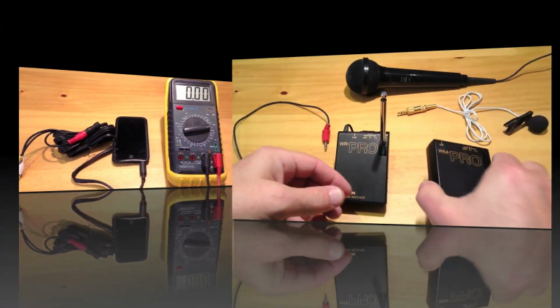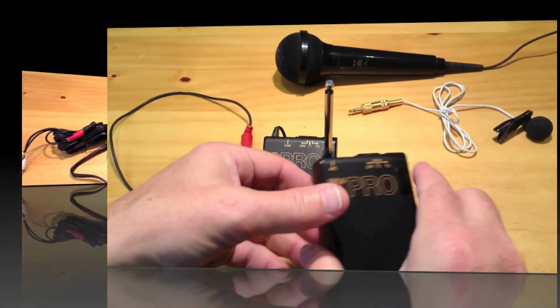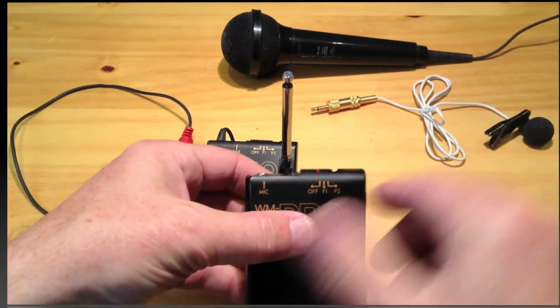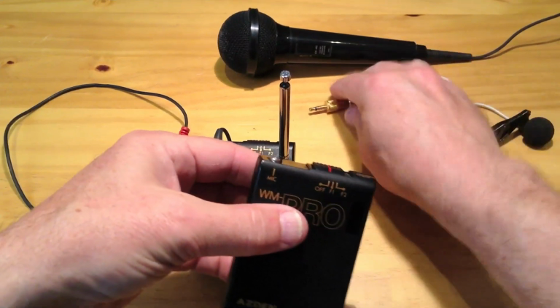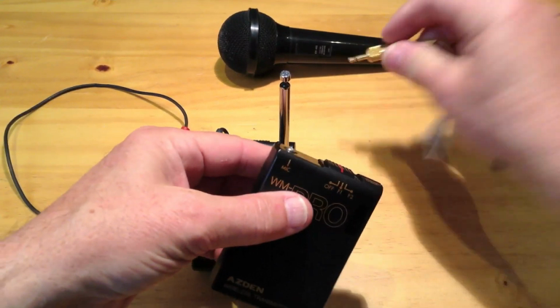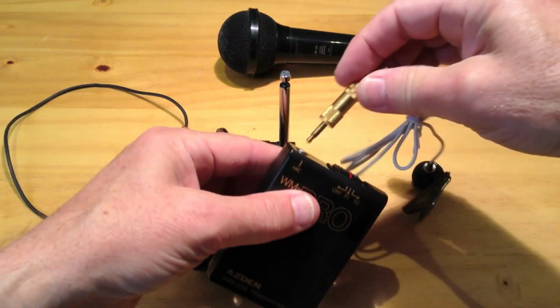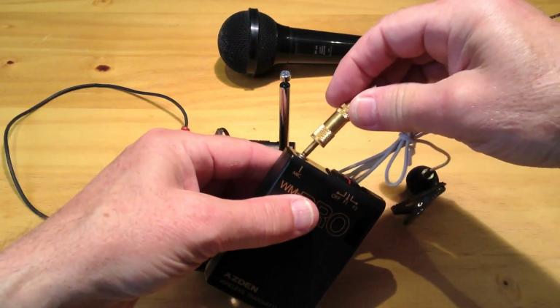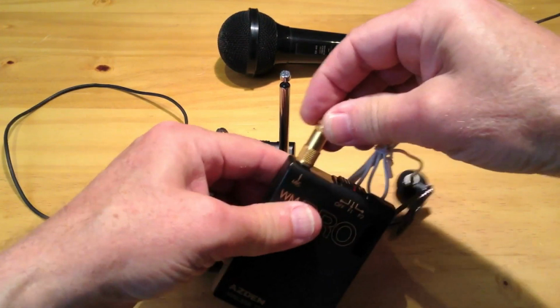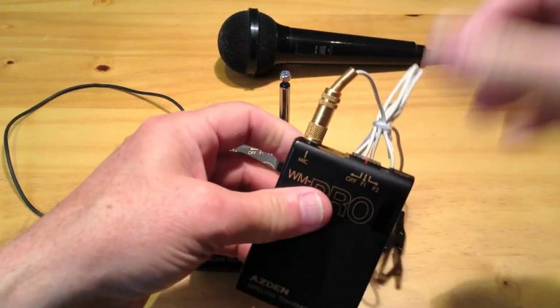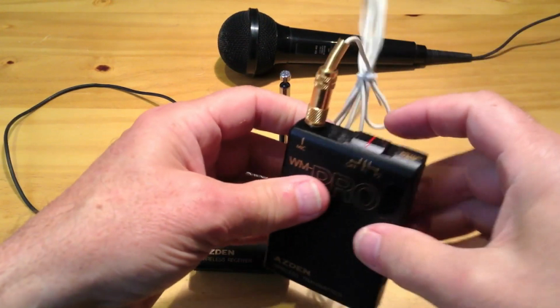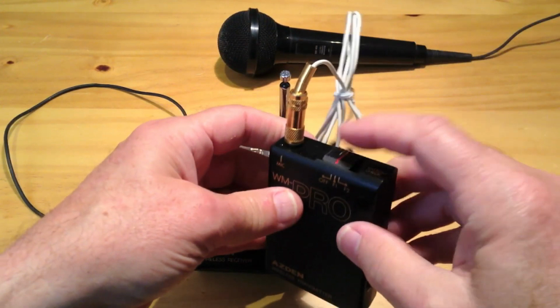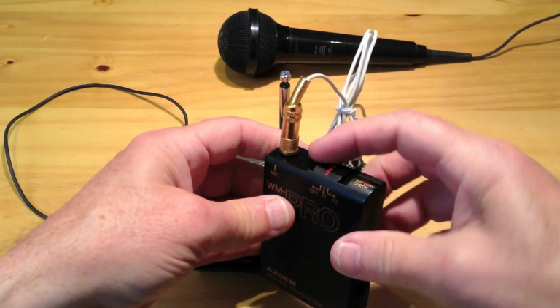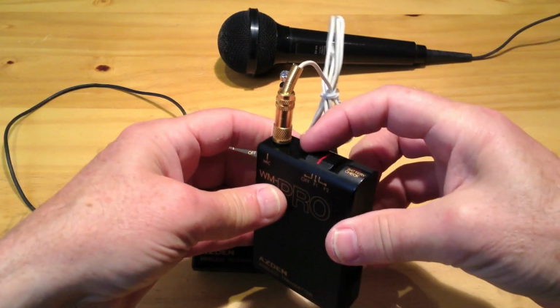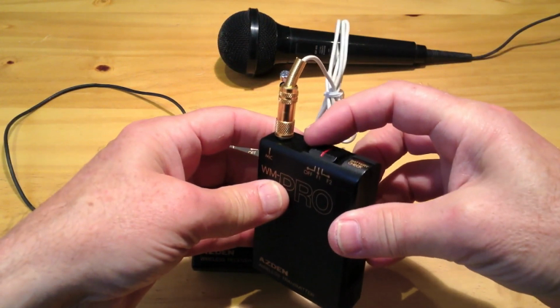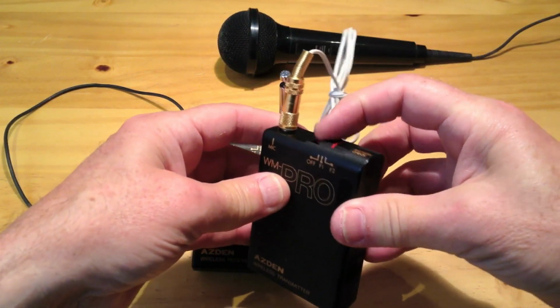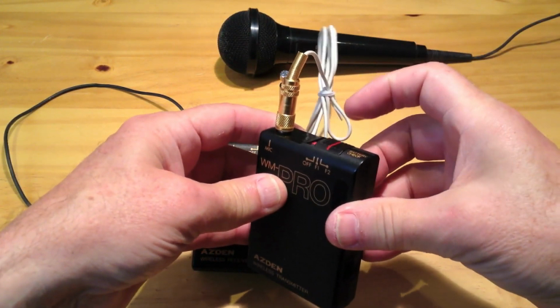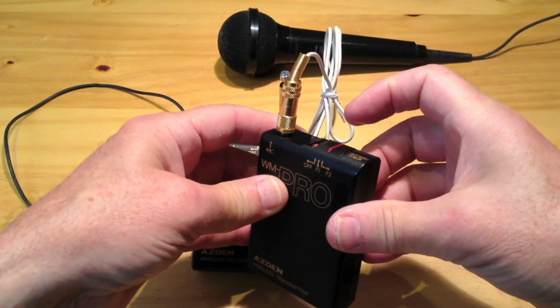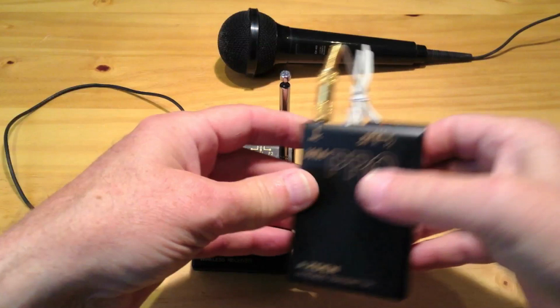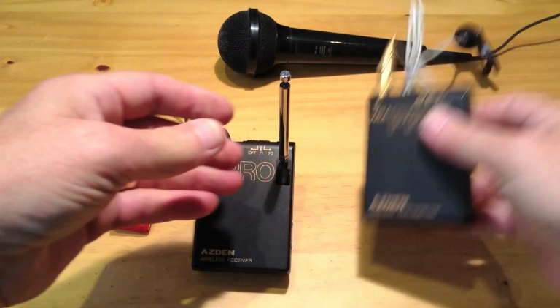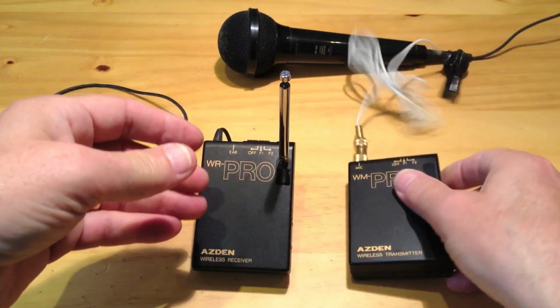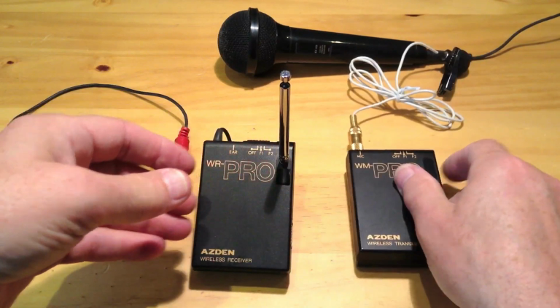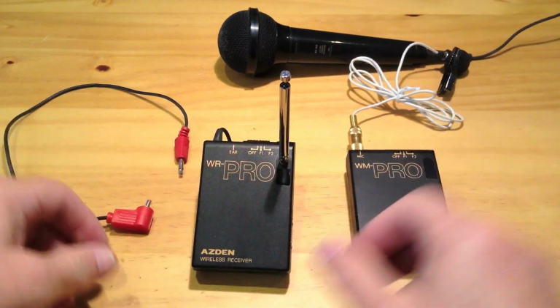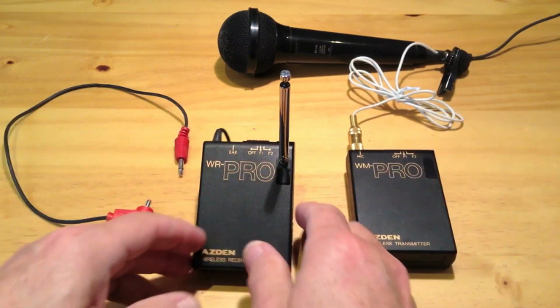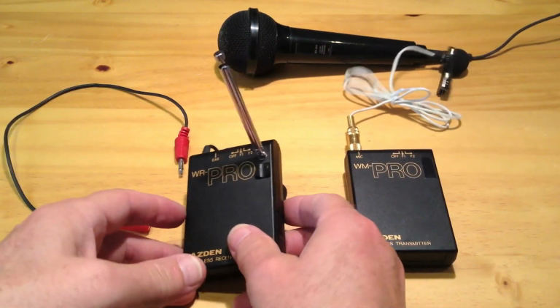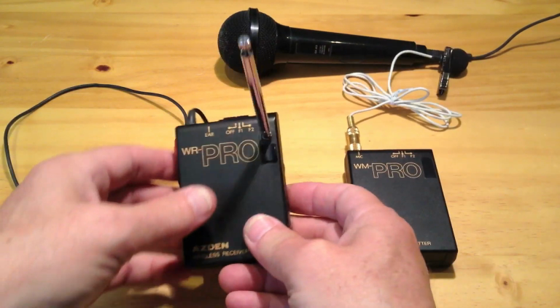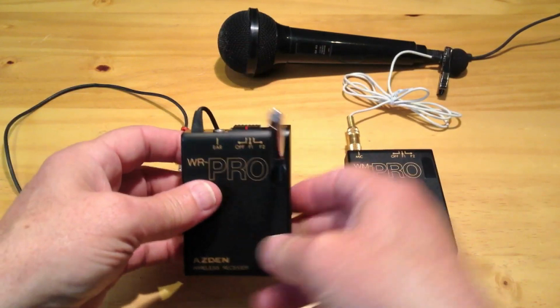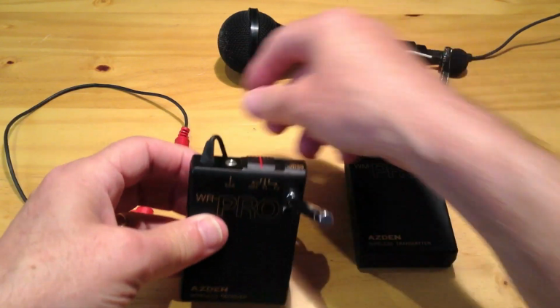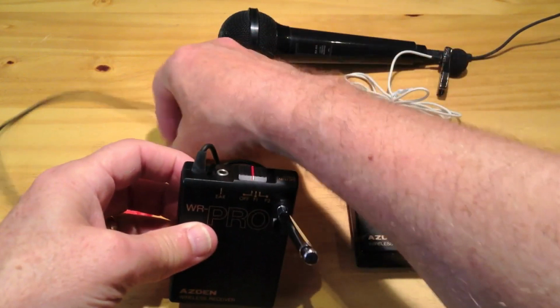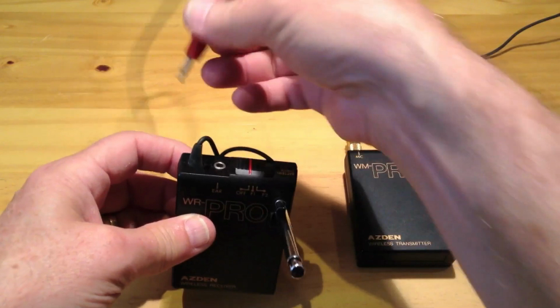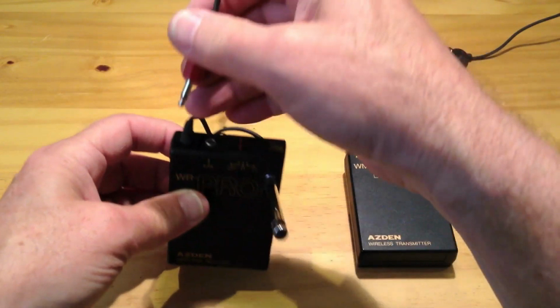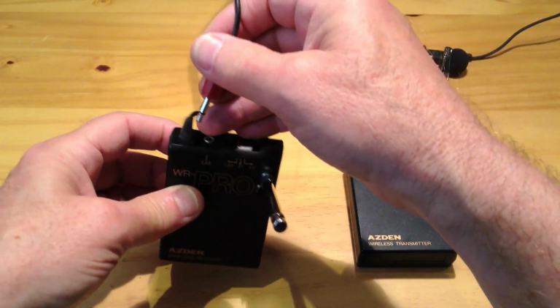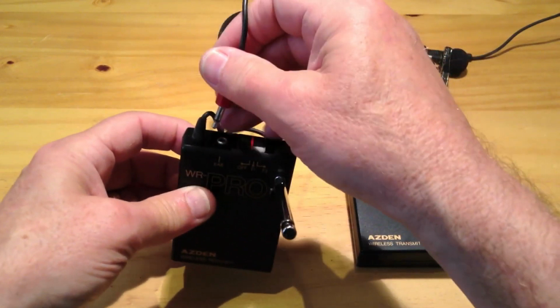Here is my old wireless microphone system. It has a transmitter. You can use almost any electret microphone. The transmitter and the receiver use a 9 volt battery each.